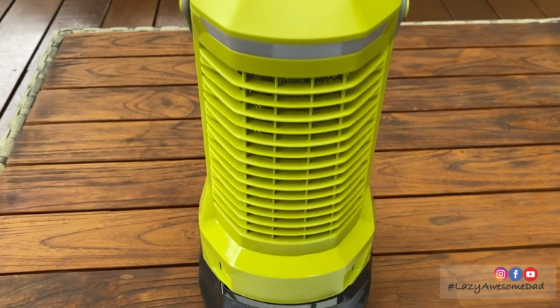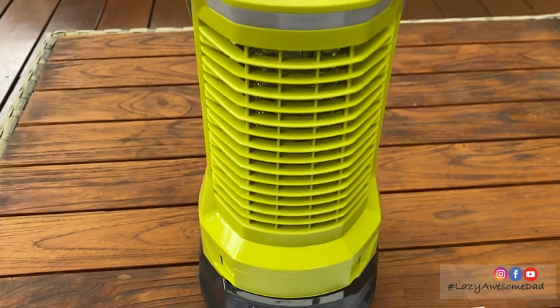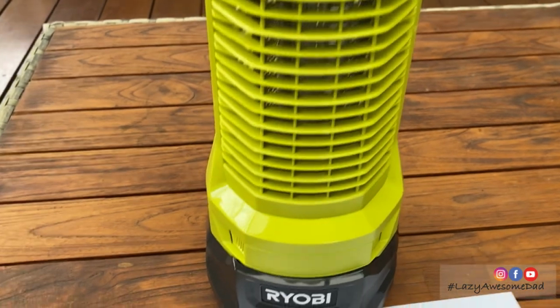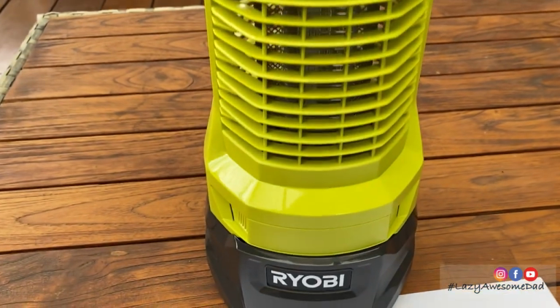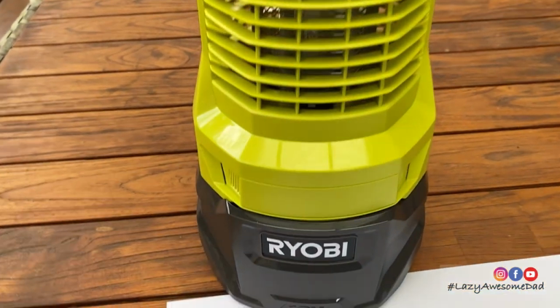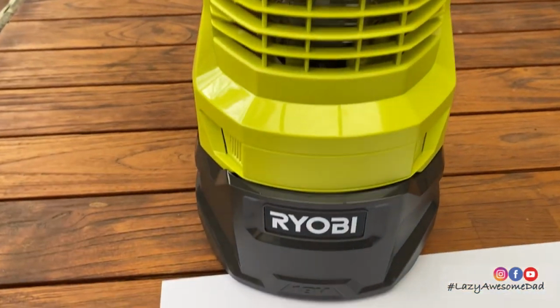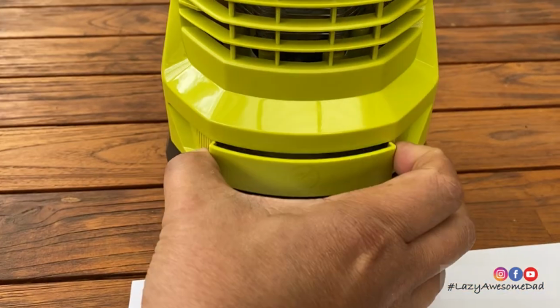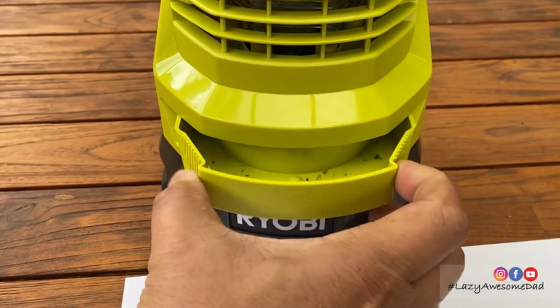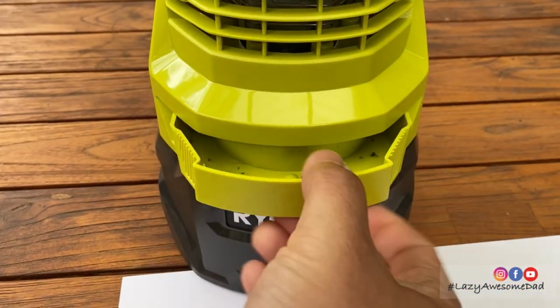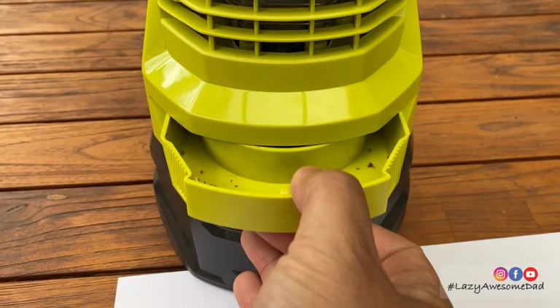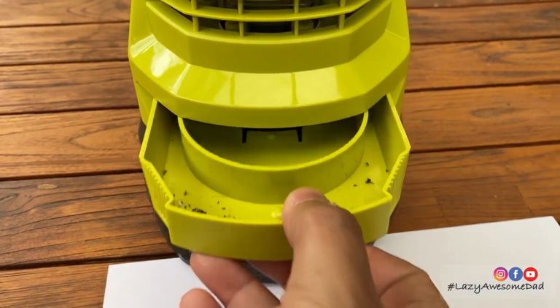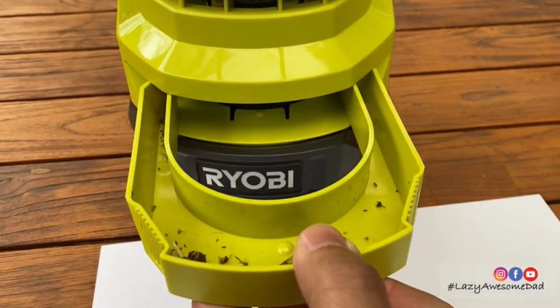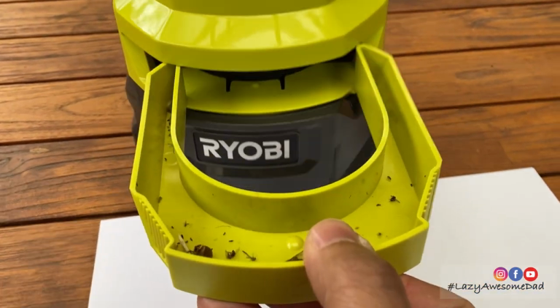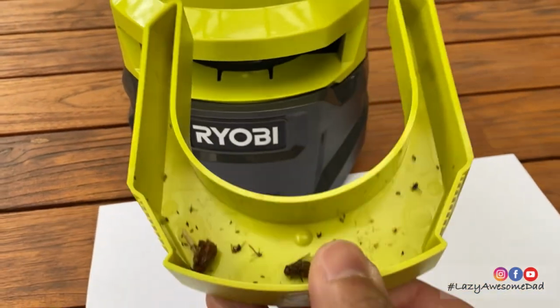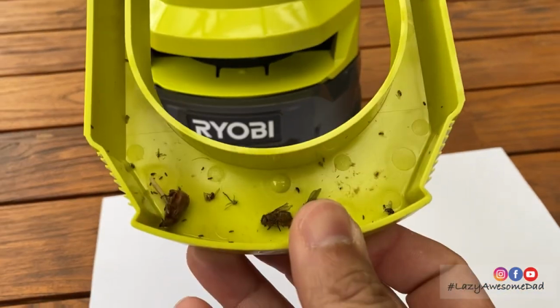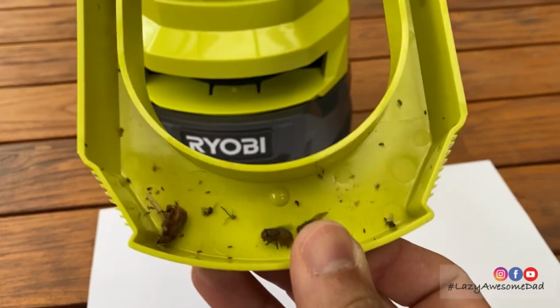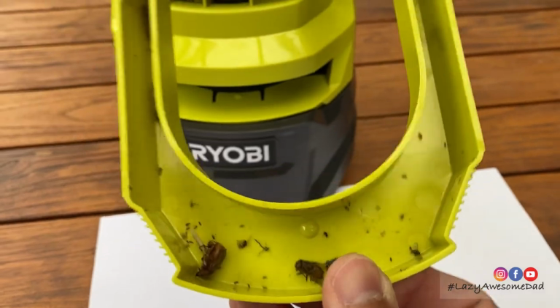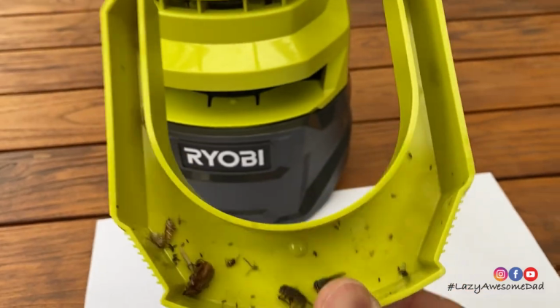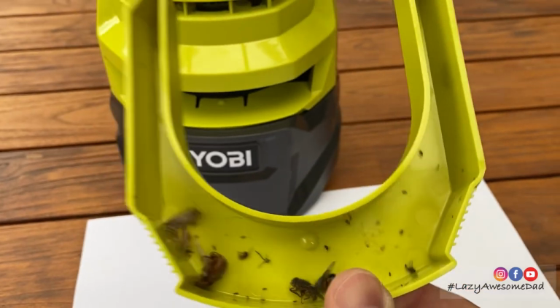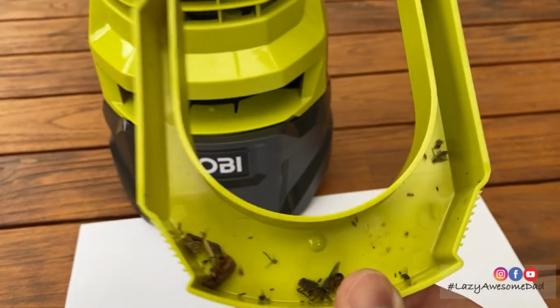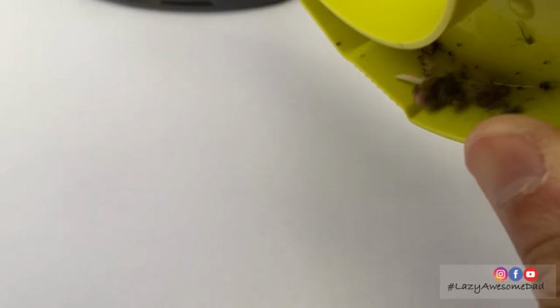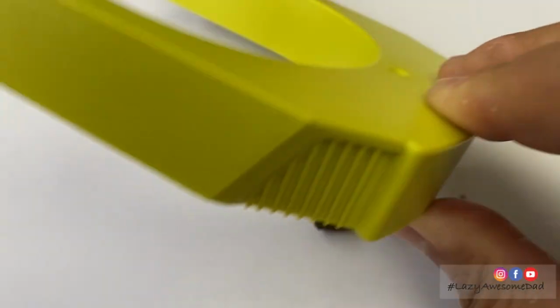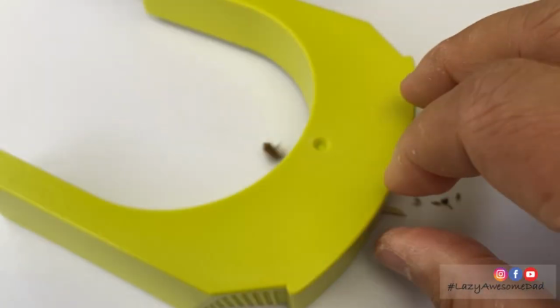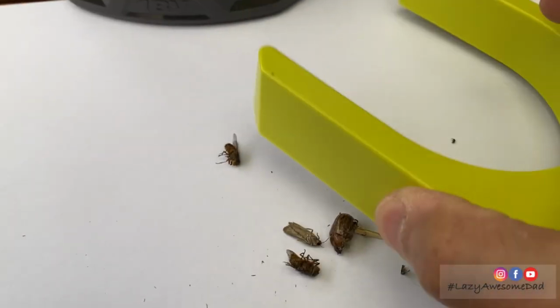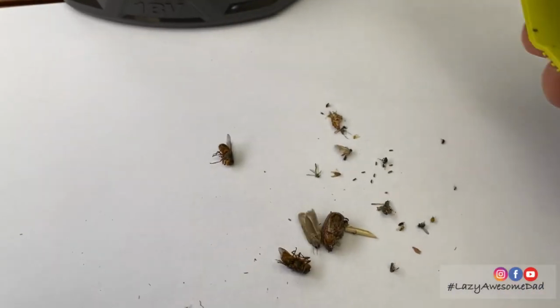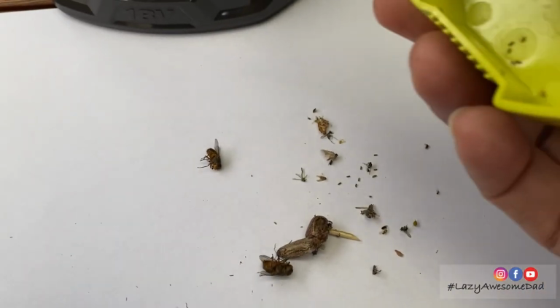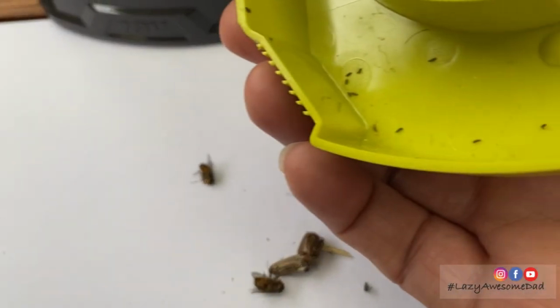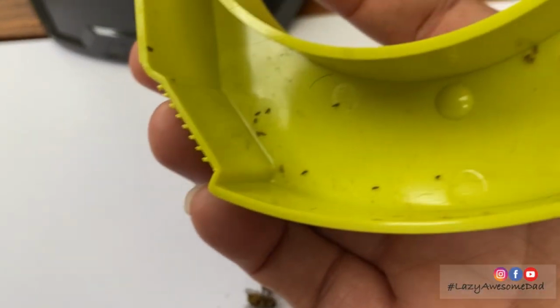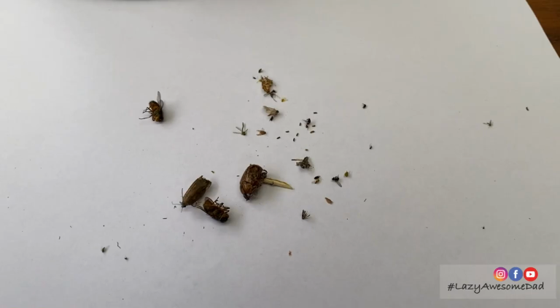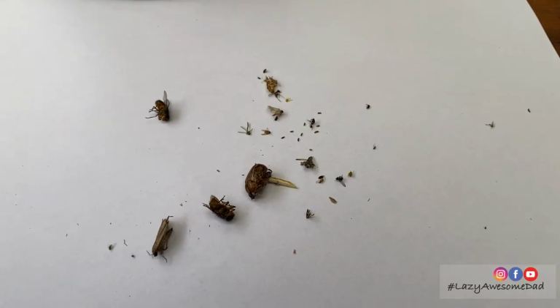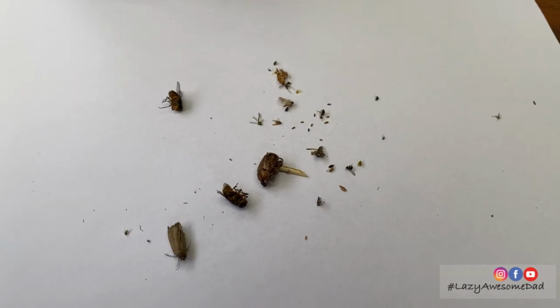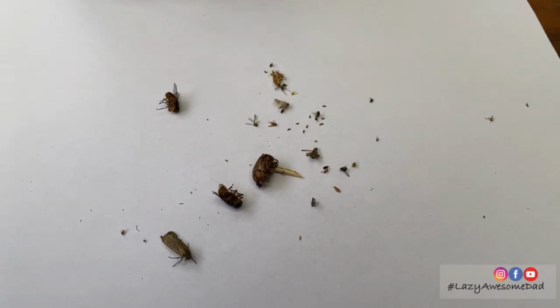This was what was in the bug tray after 5 minutes. As you can see, the unit was very effective as it started zapping bugs immediately. Unfortunately, we had to go inside as the rain was getting too heavy.